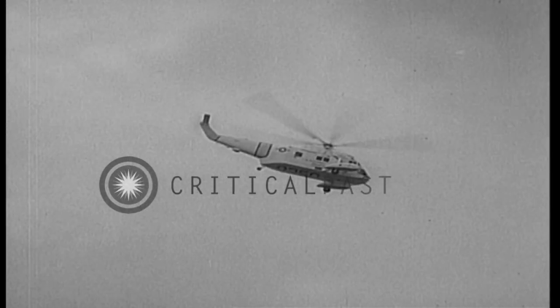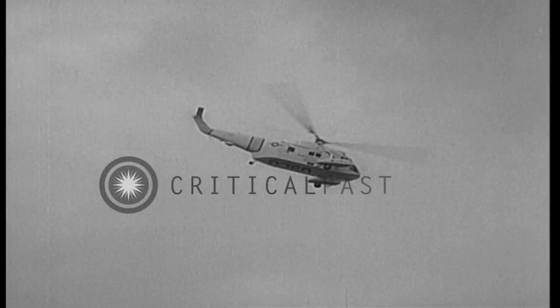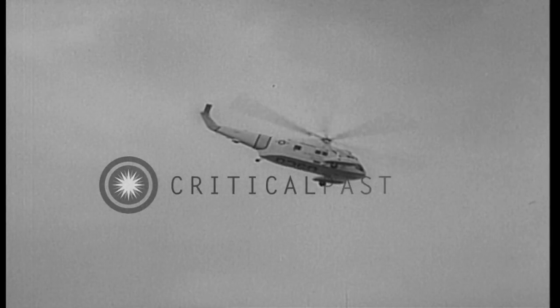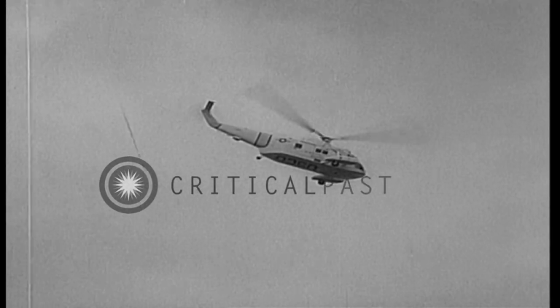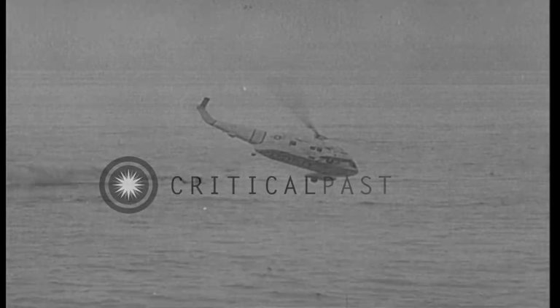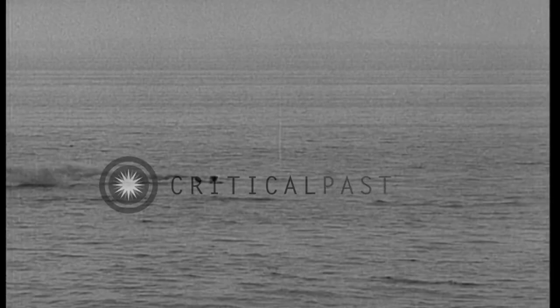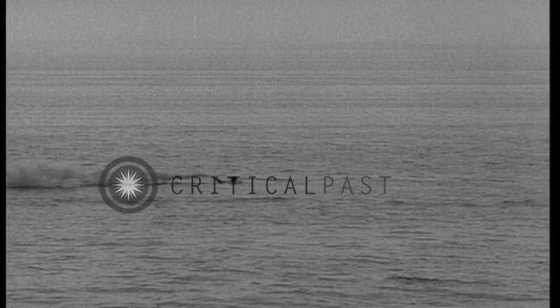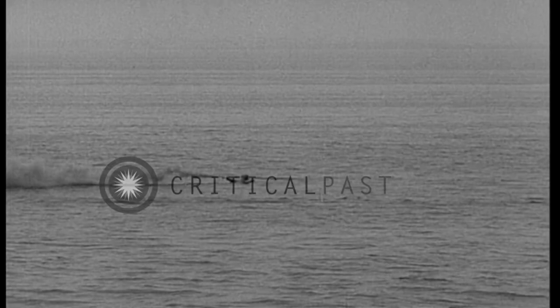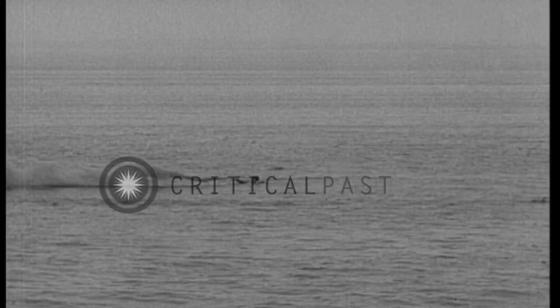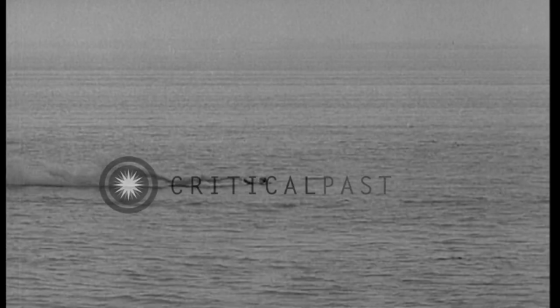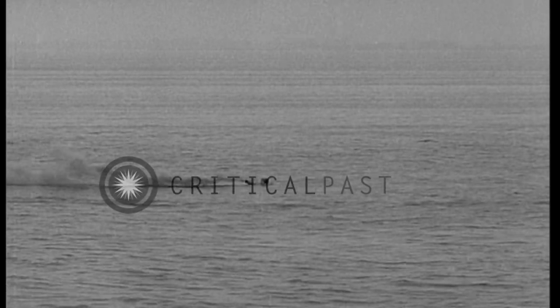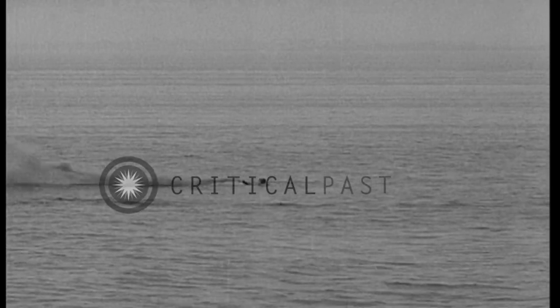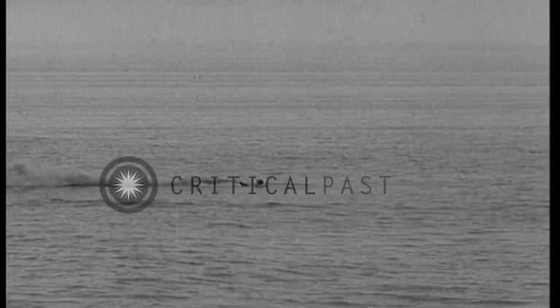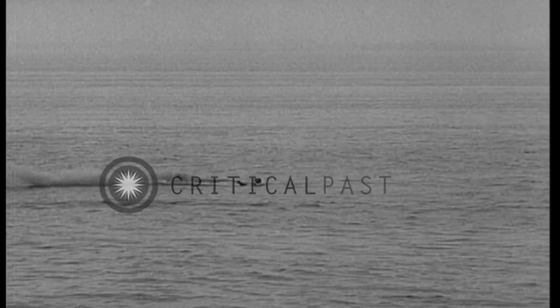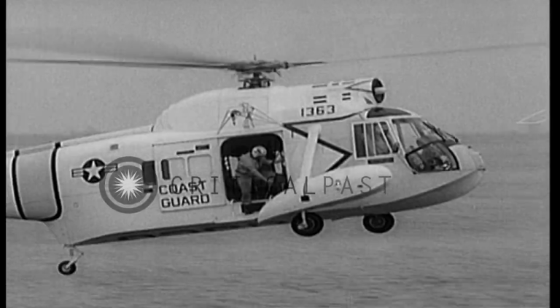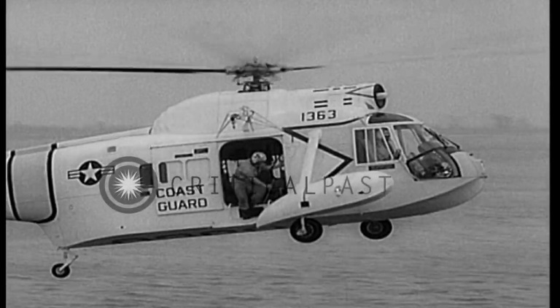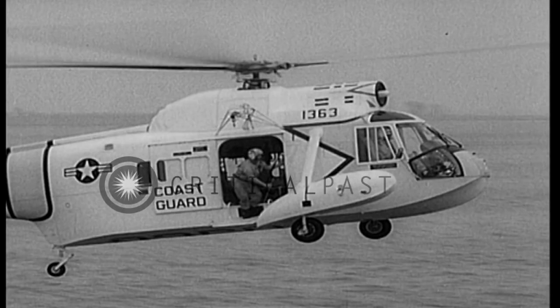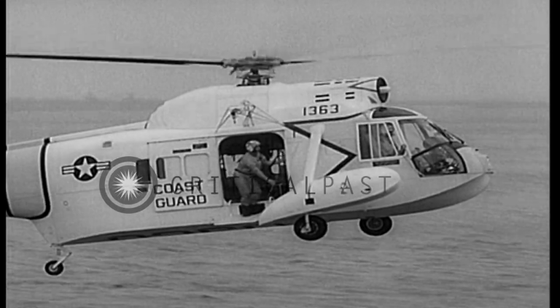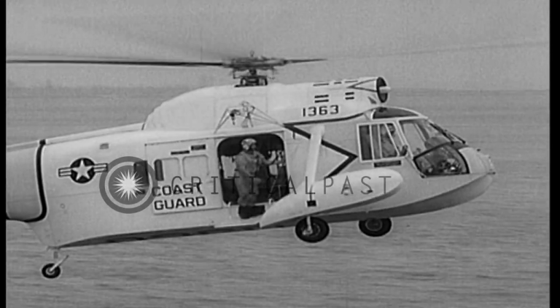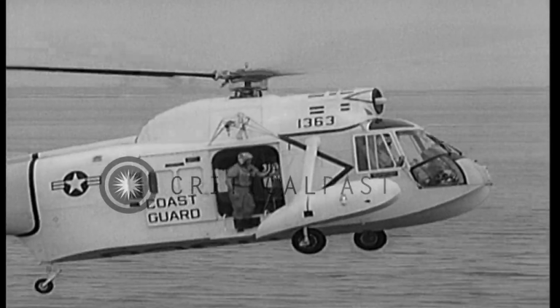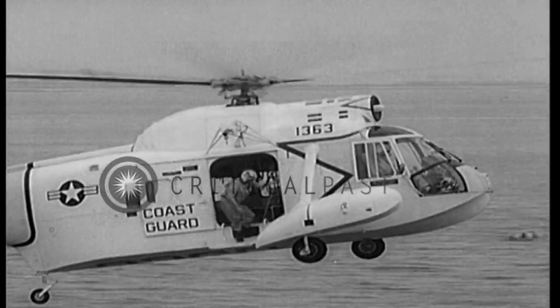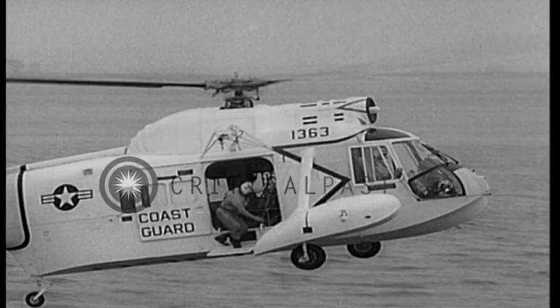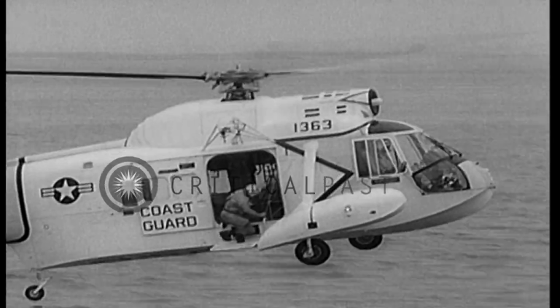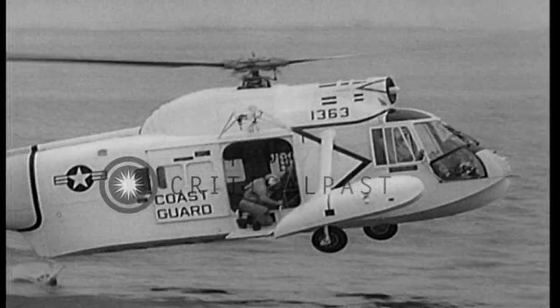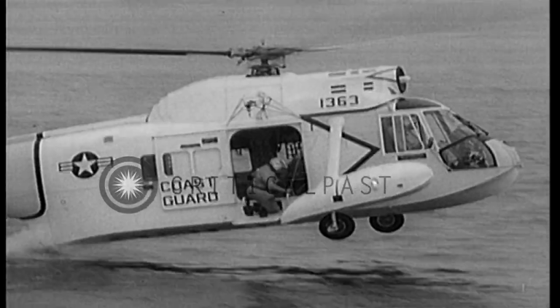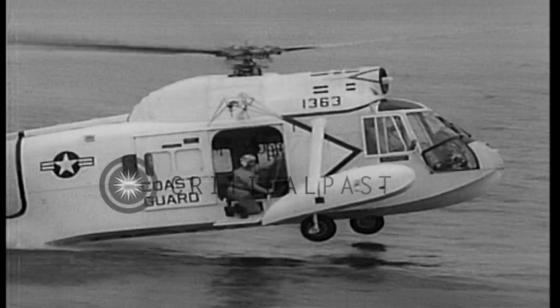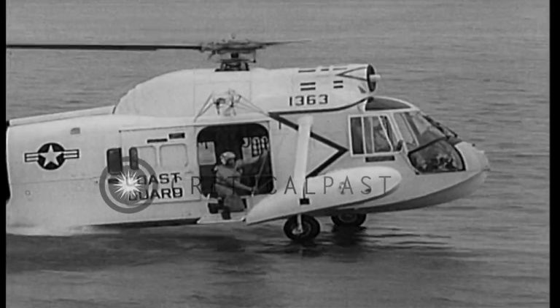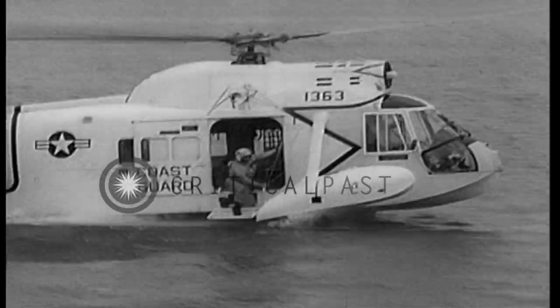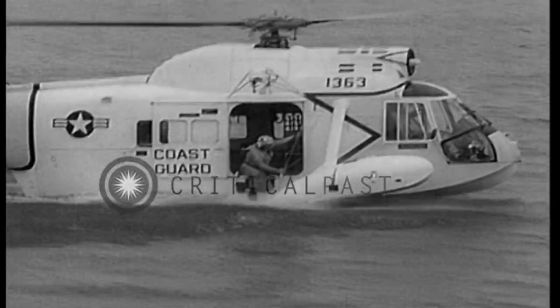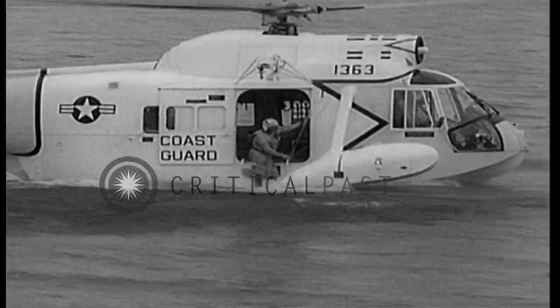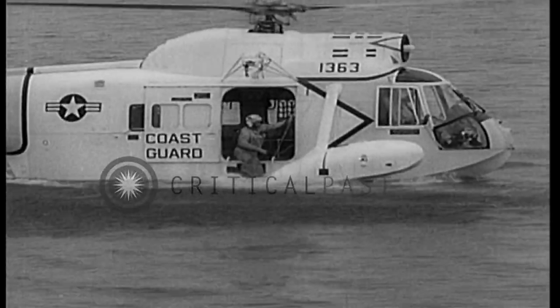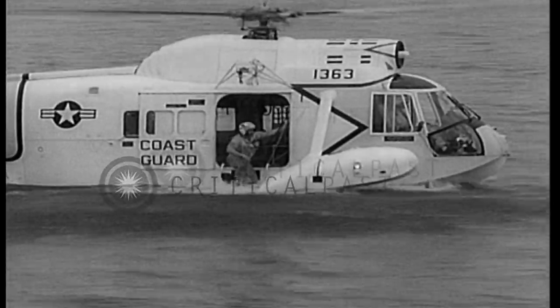Designated the HH-52A, the new copter demonstrates how it will affect rescues at sea. Four-foot platforms that fold down from the side facilitate operations.